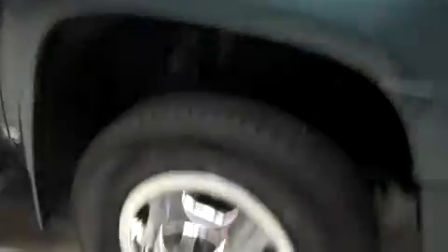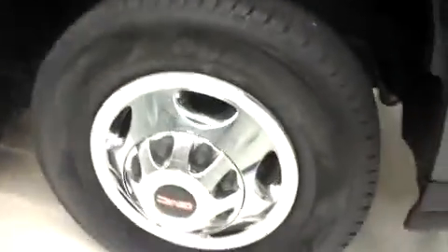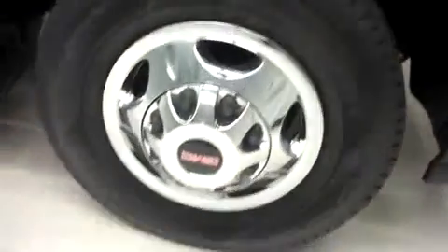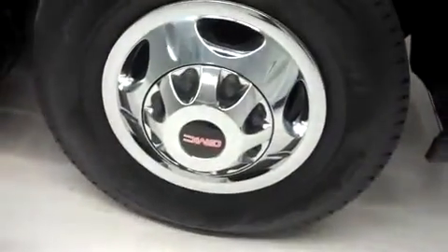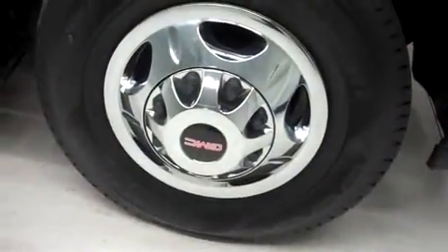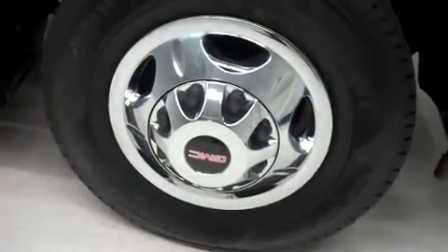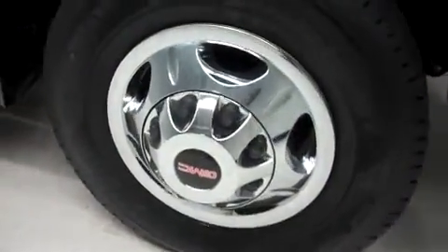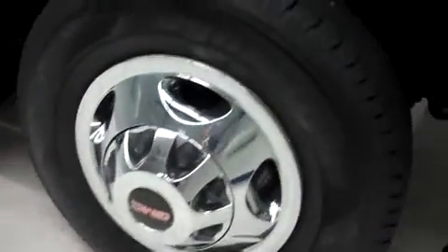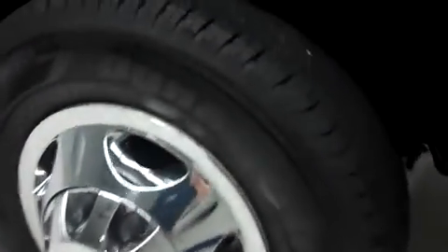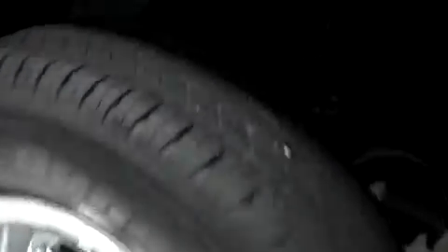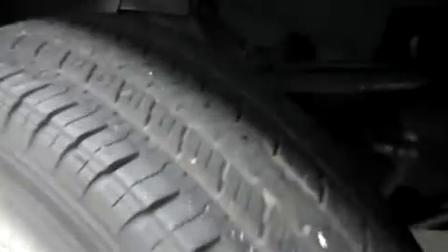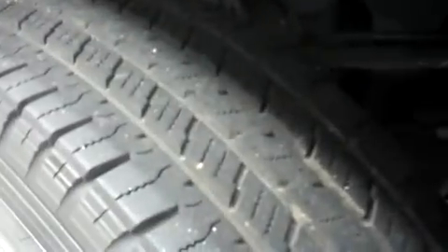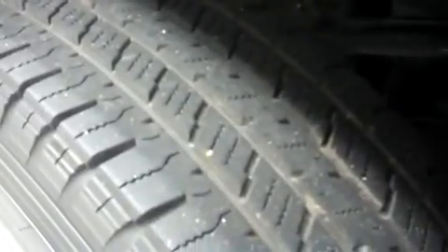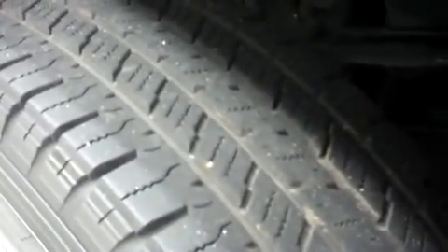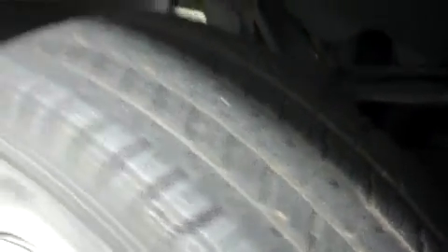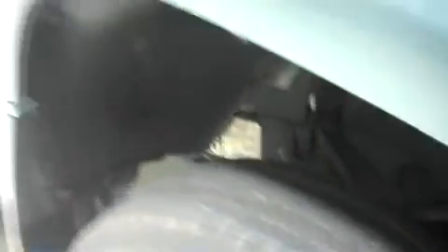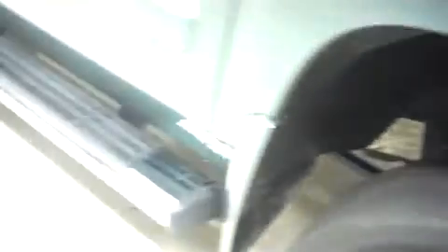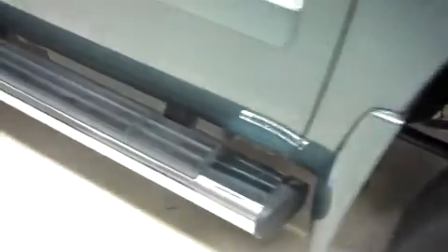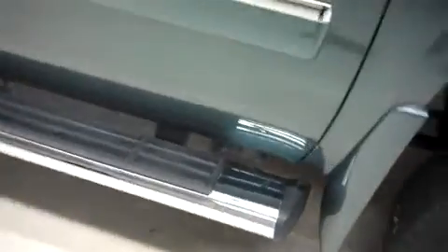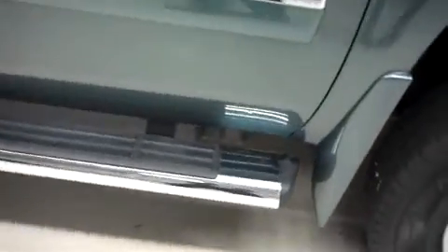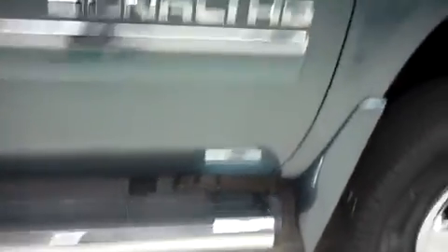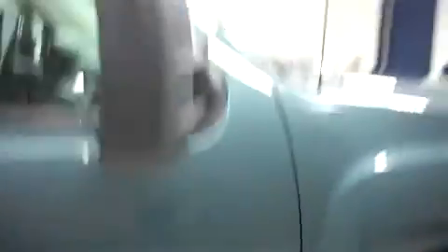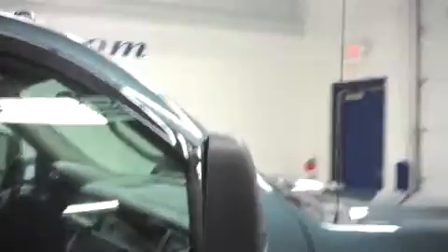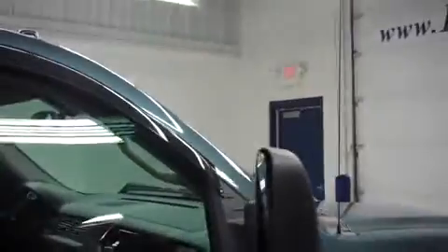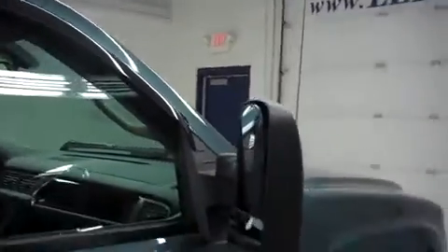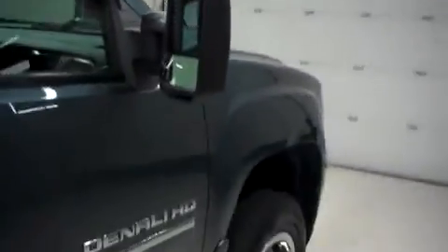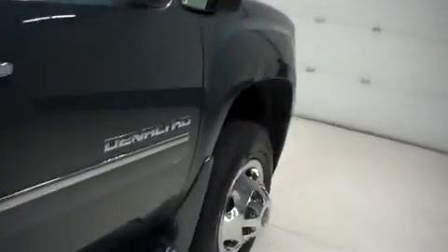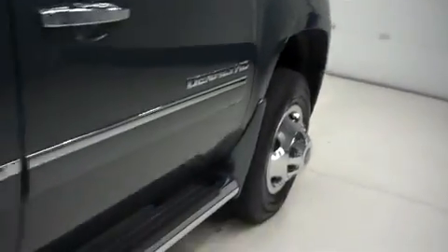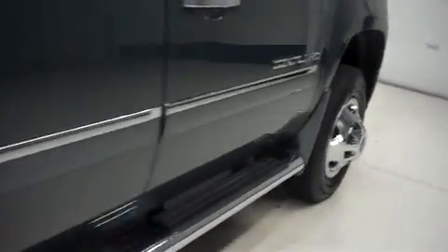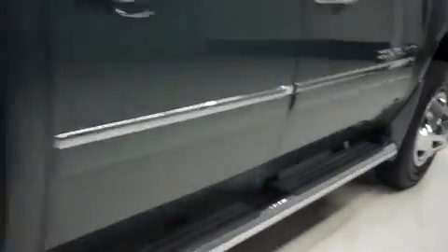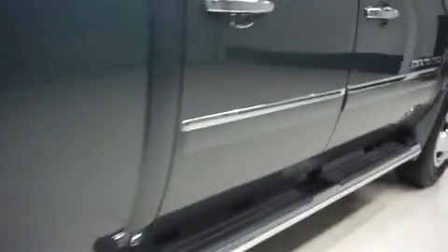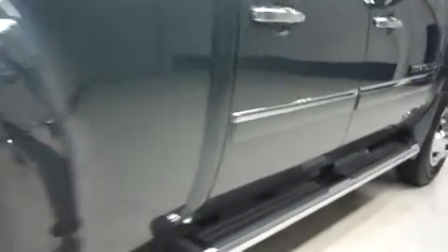It has the factory alloy wheels riding on Hankook Dynapro HT tires. This truck has factory running boards and aftermarket vent shades. Looking along the passenger side, there are no dings or dents.